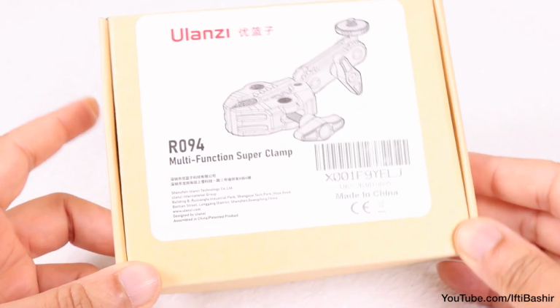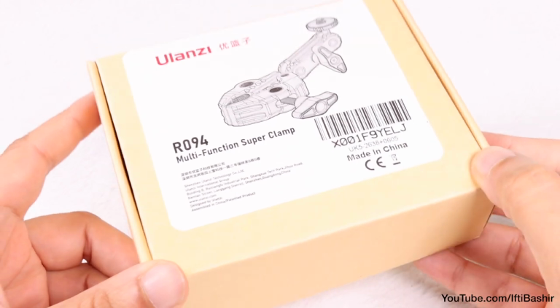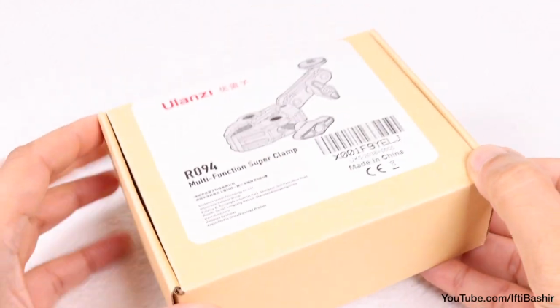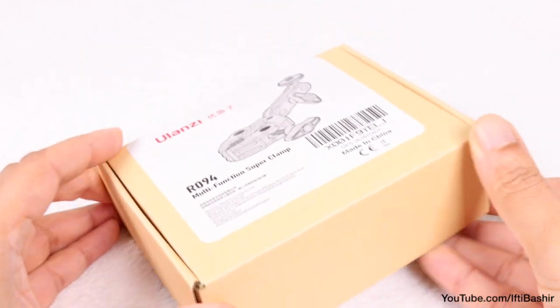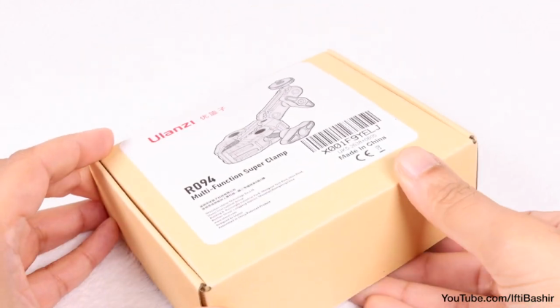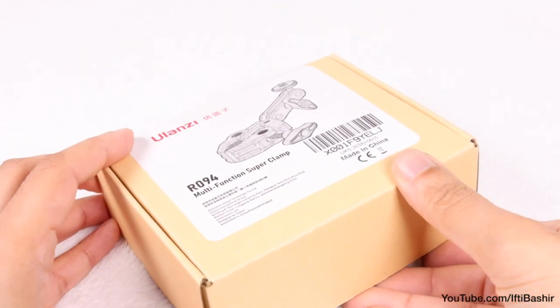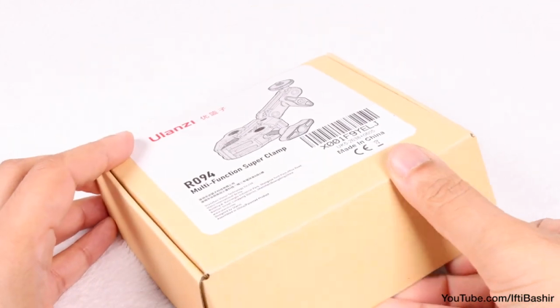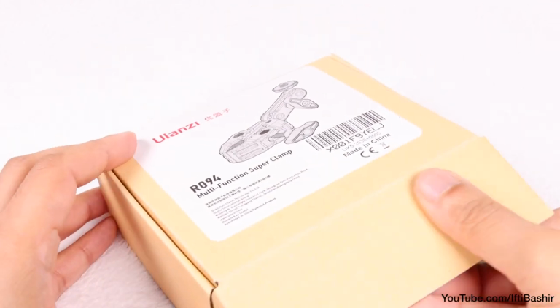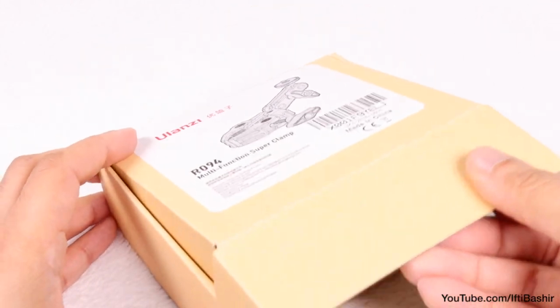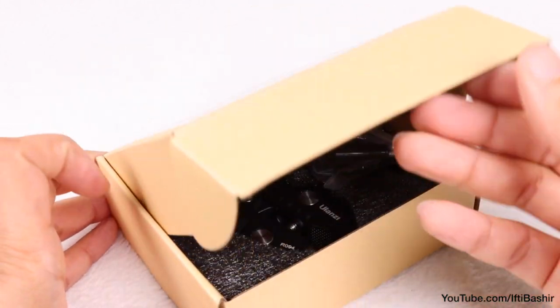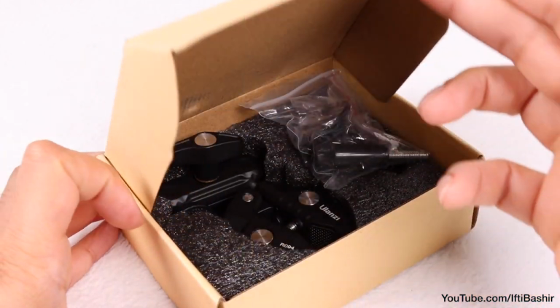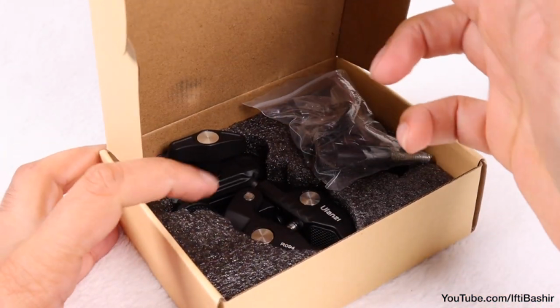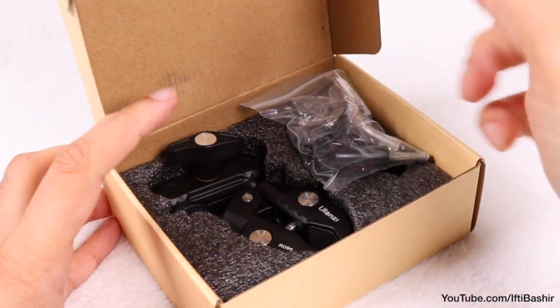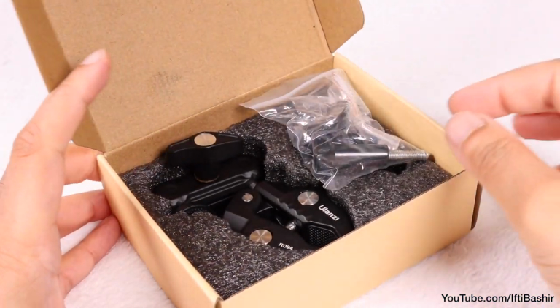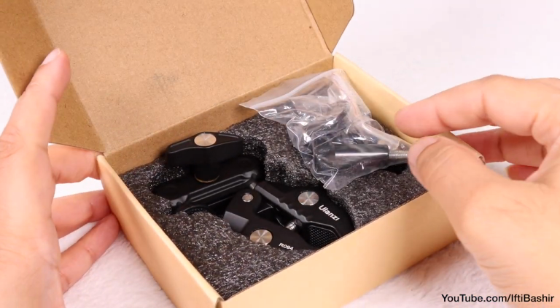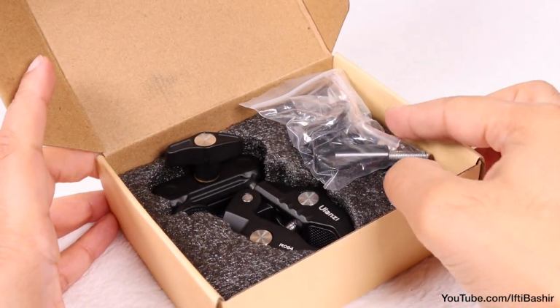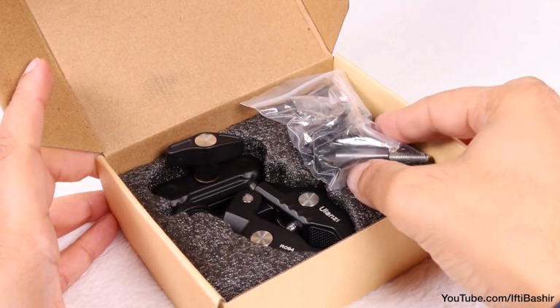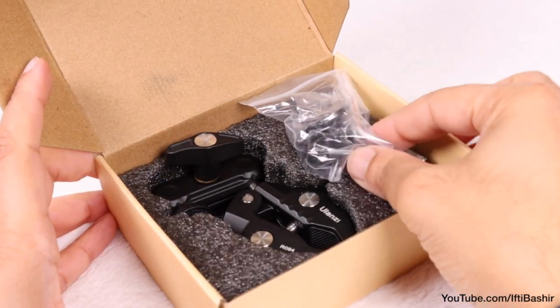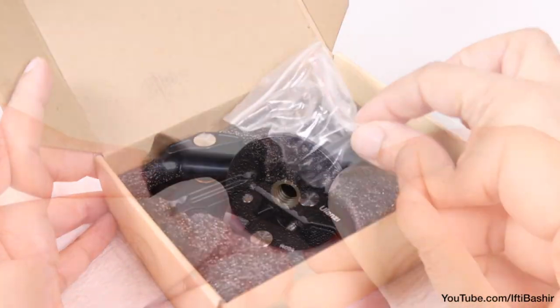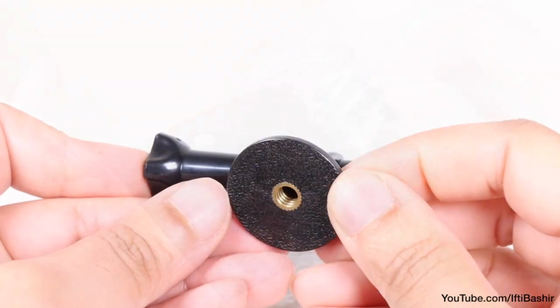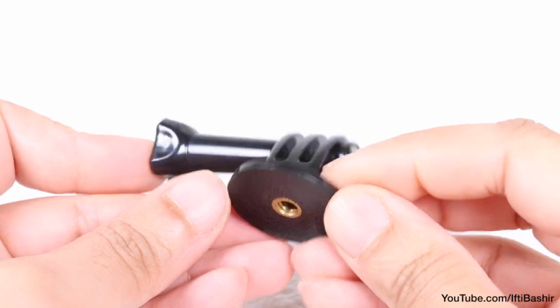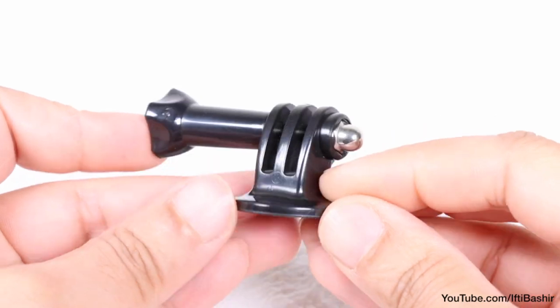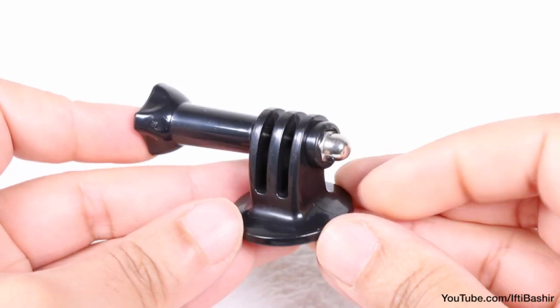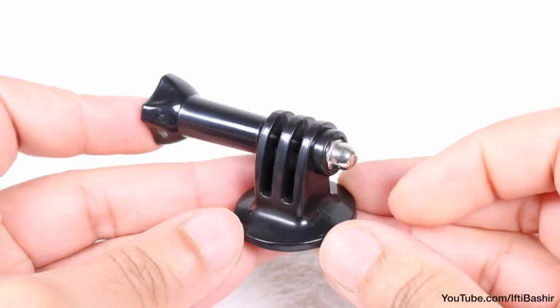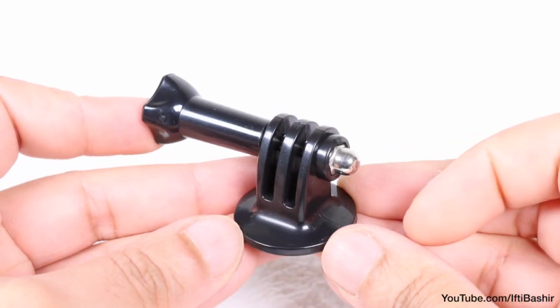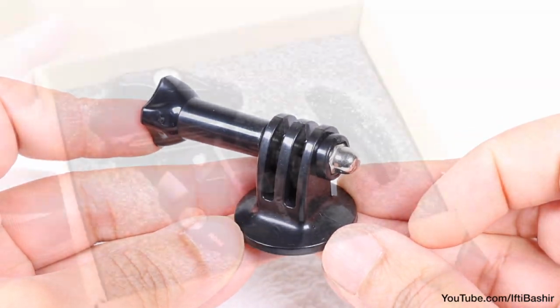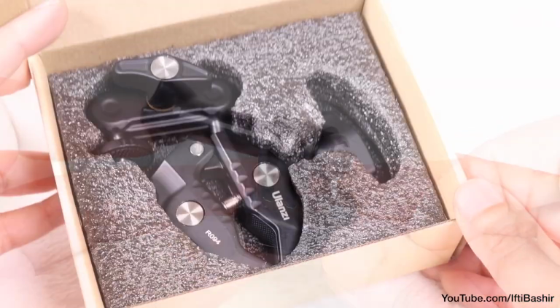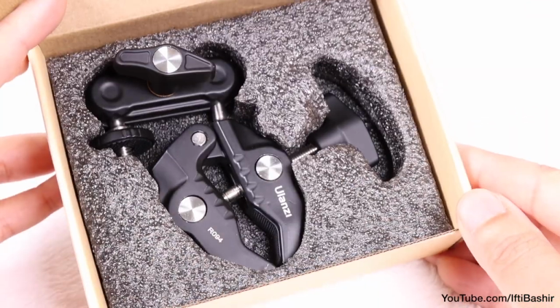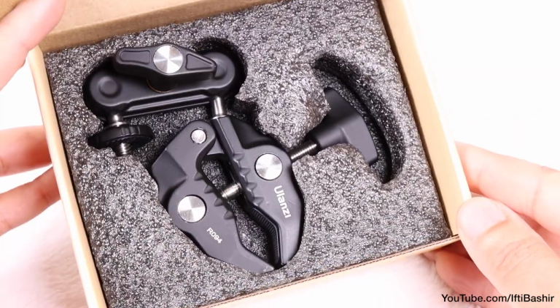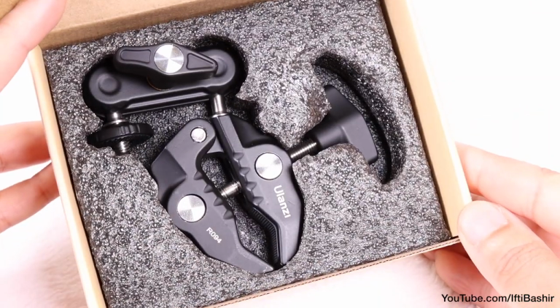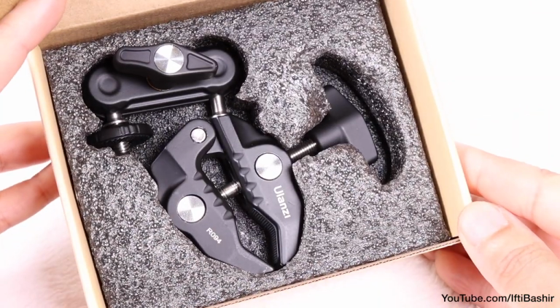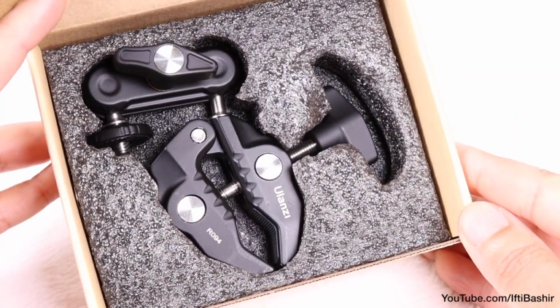And here we have it, the Multi-Function Super Clamp. Packaged alongside a GoPro to quarter-inch 20 adapter, we have the Super Clamp itself.